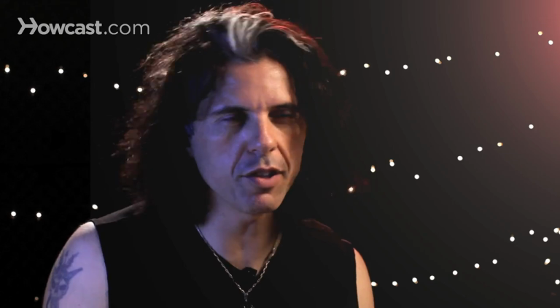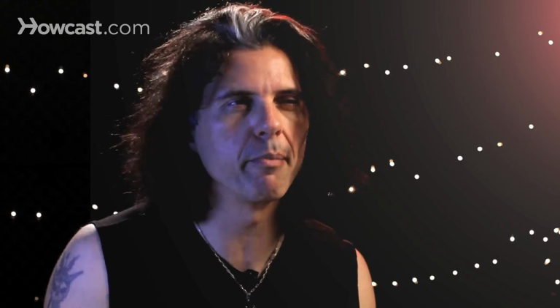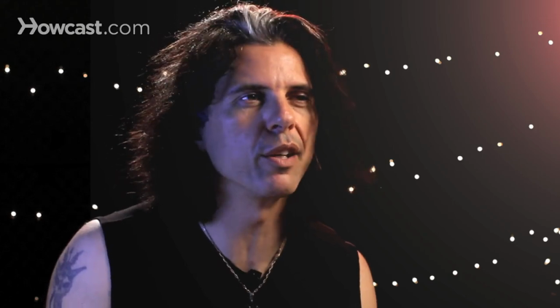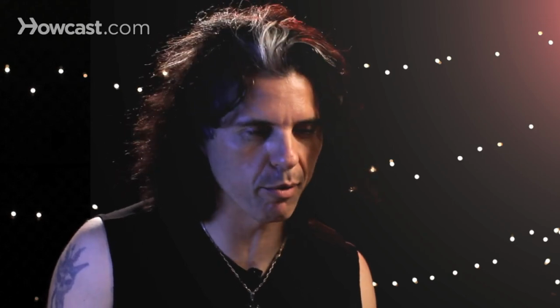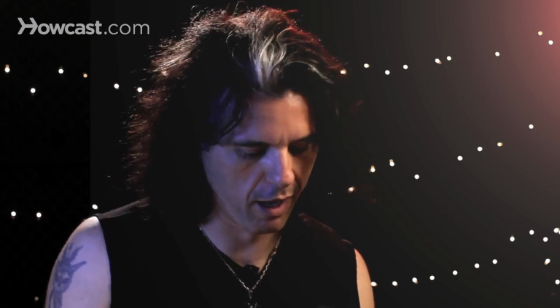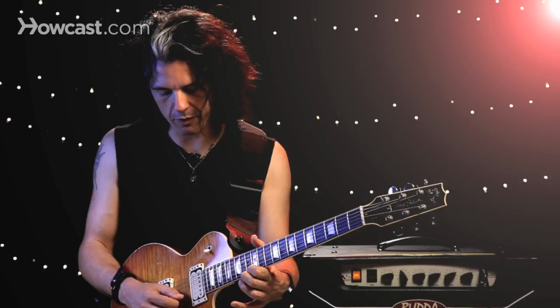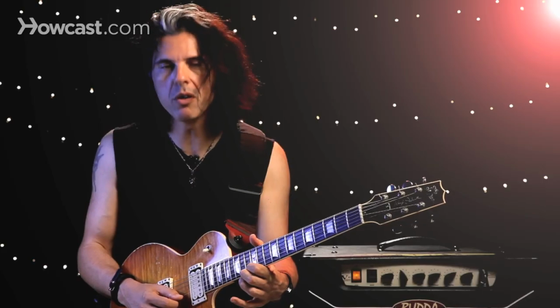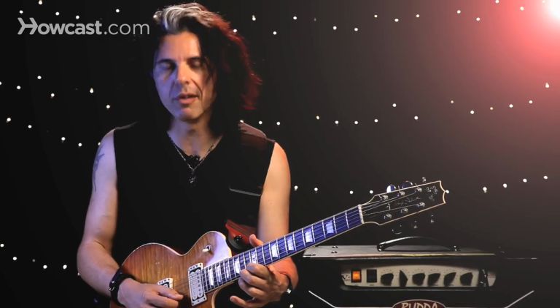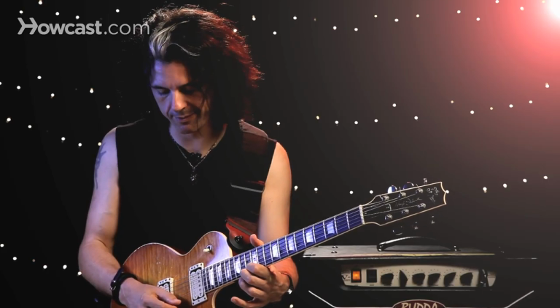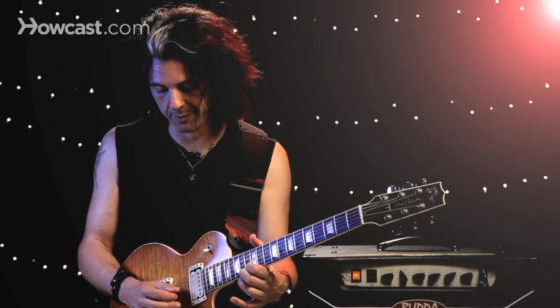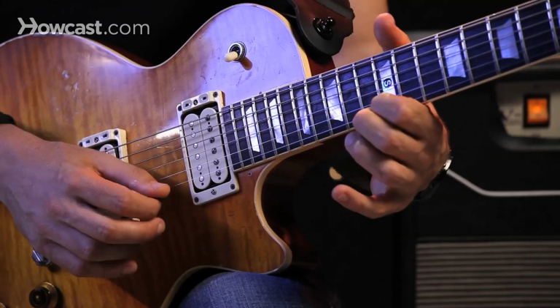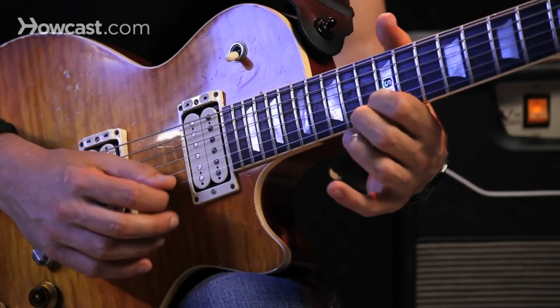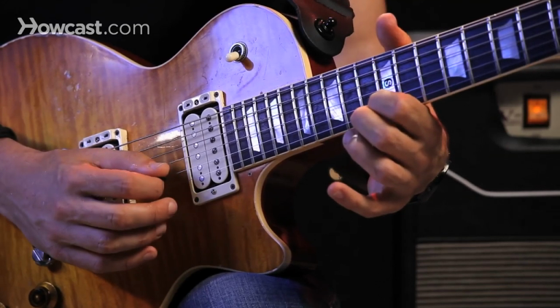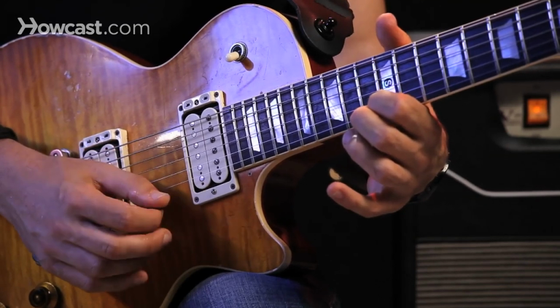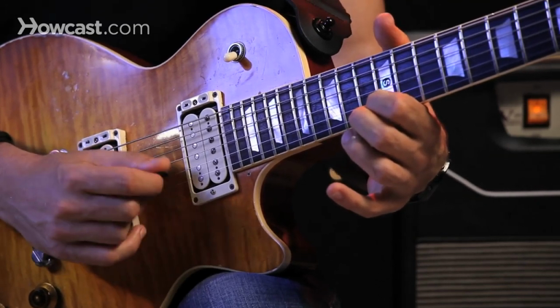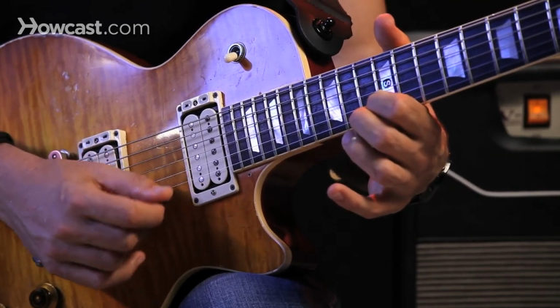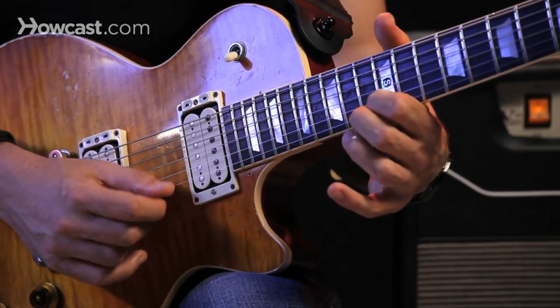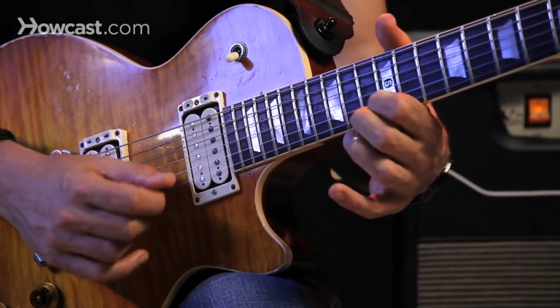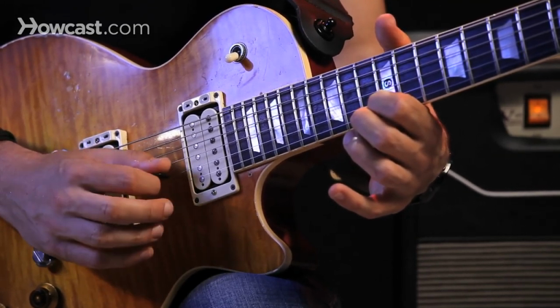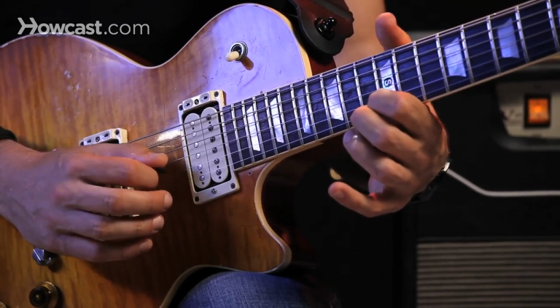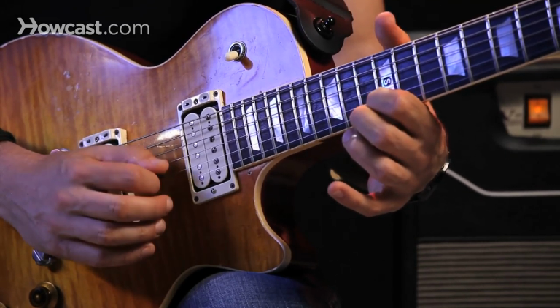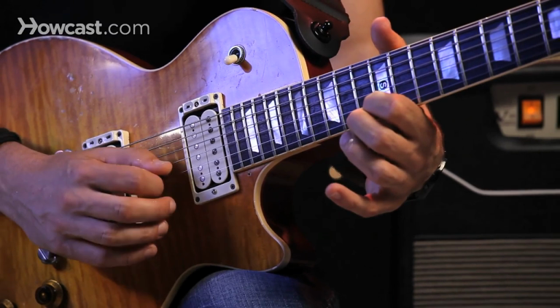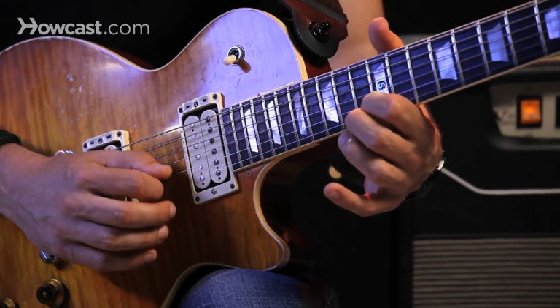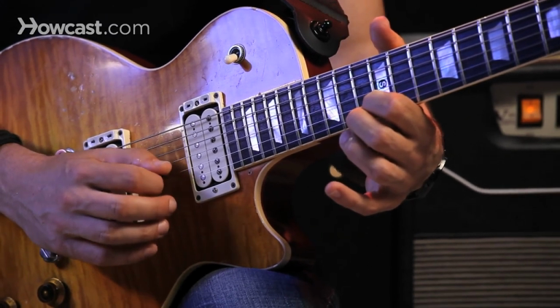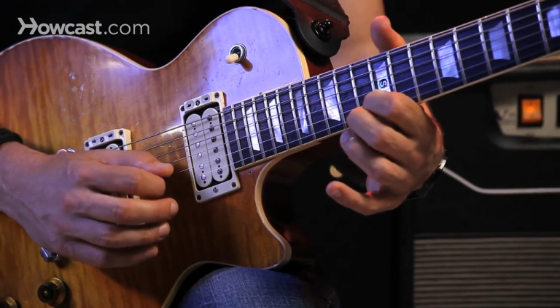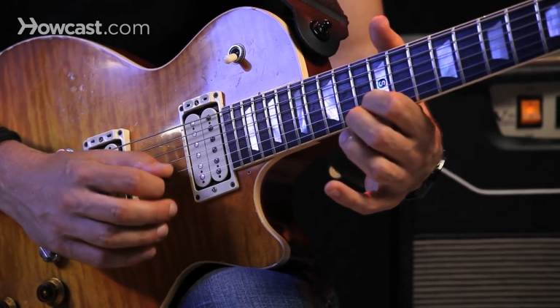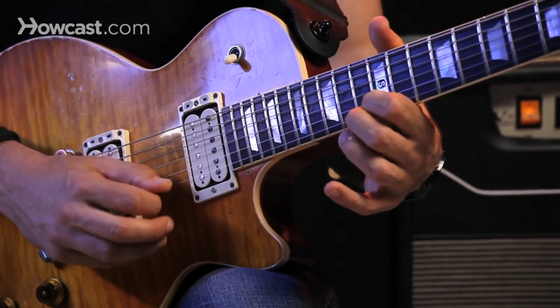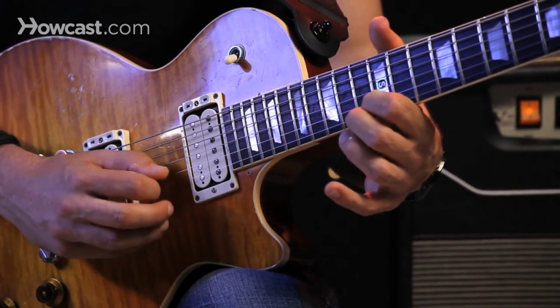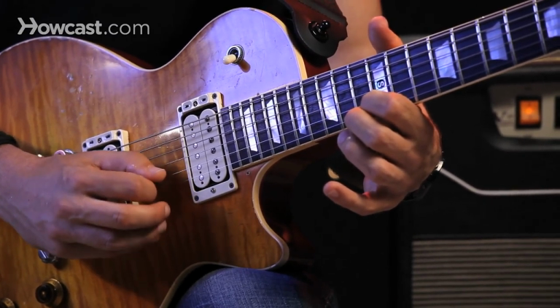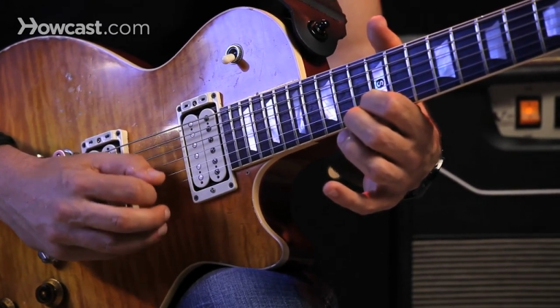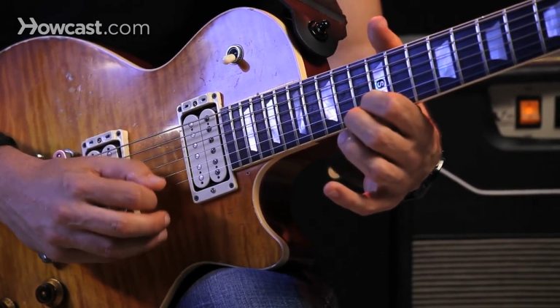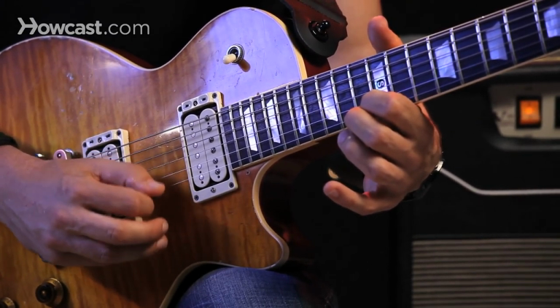Just to take the mandolin example: take one note and just practice playing that note up and down until you're eventually able to play it almost like a fan.